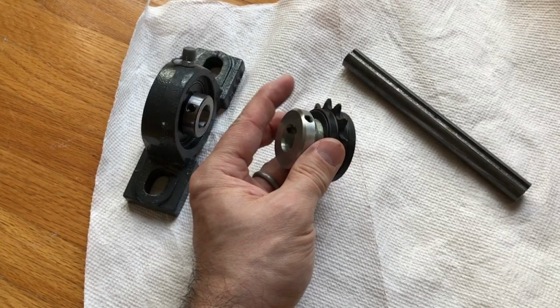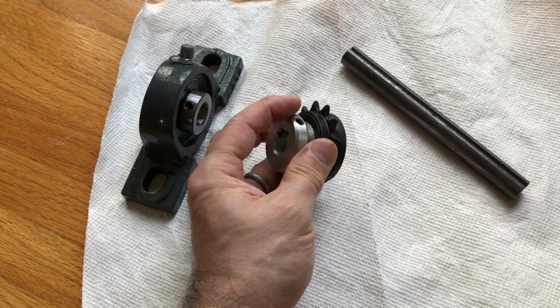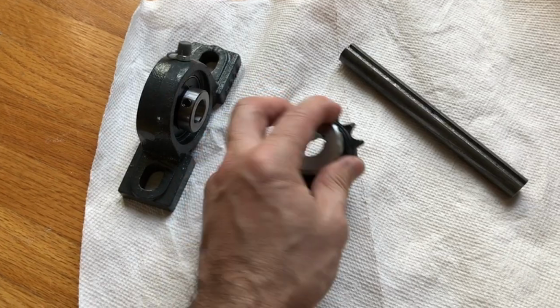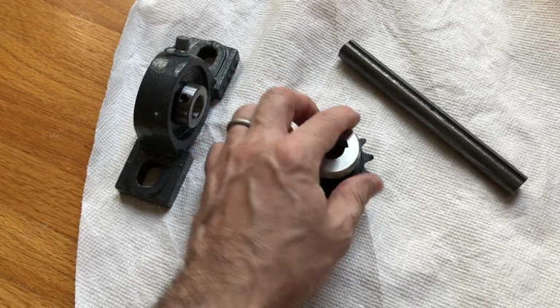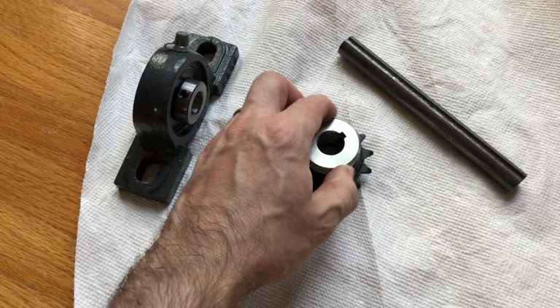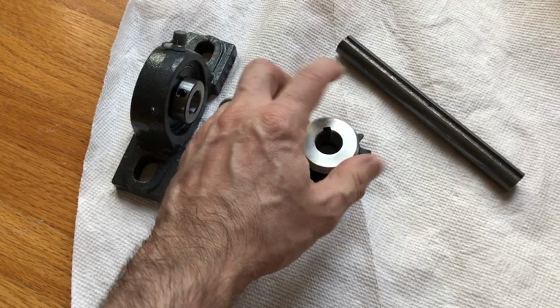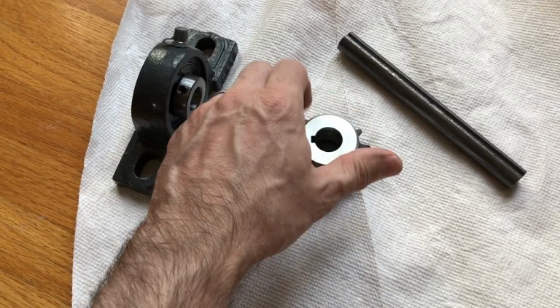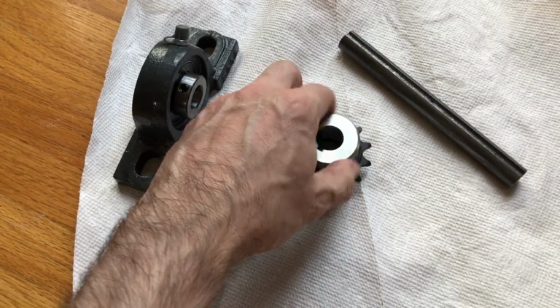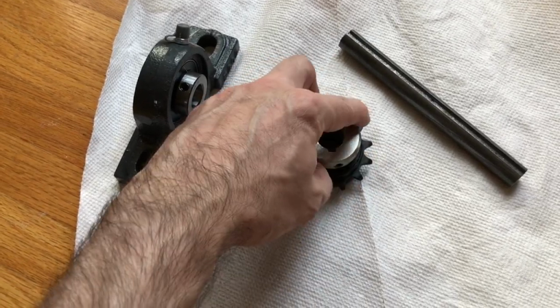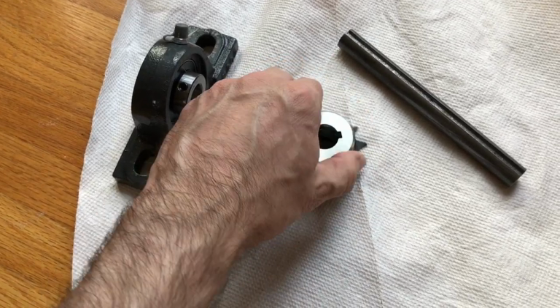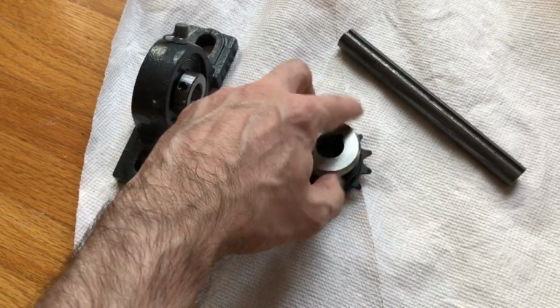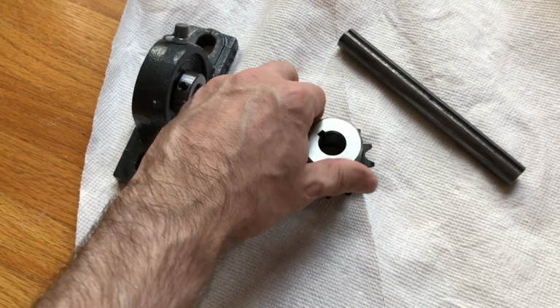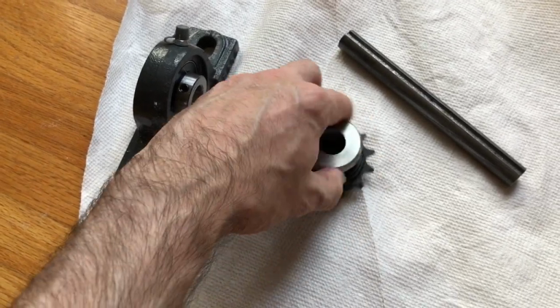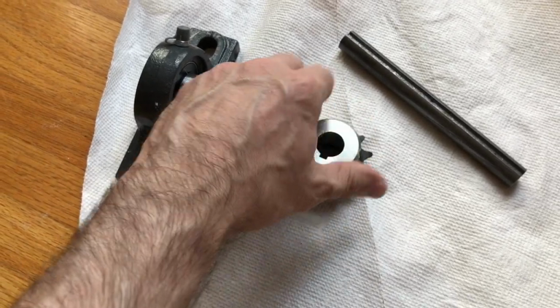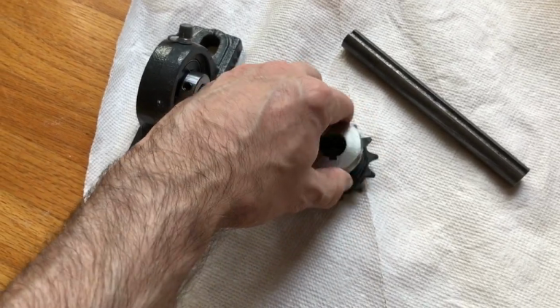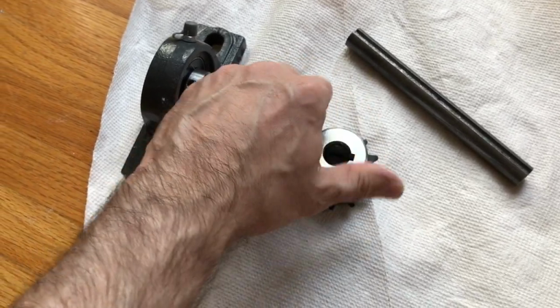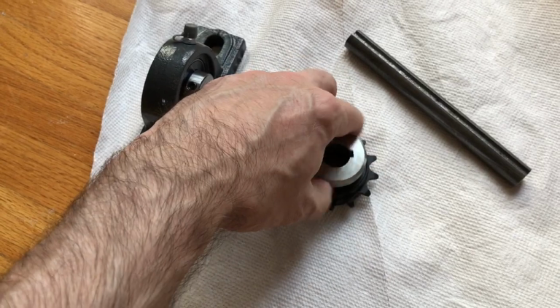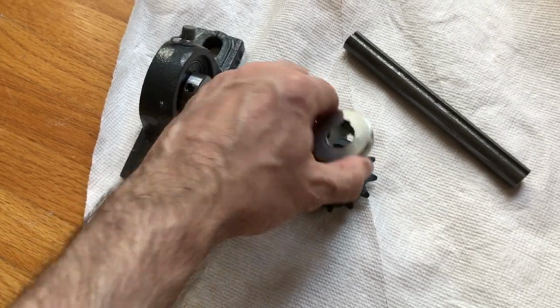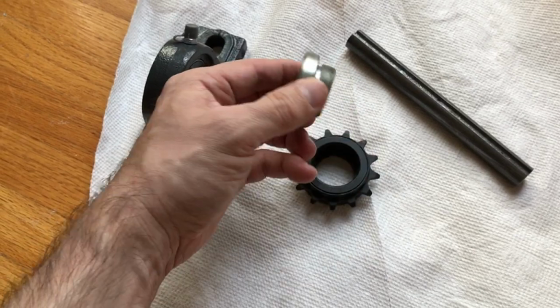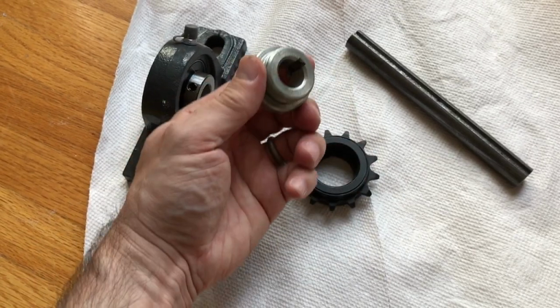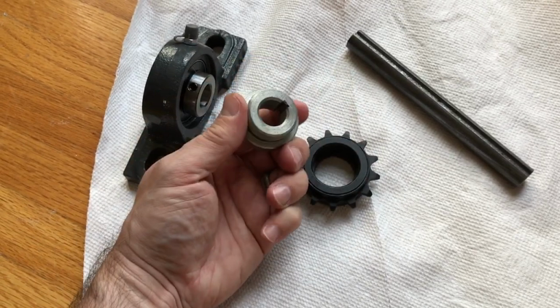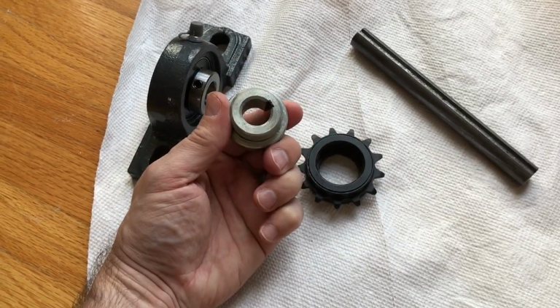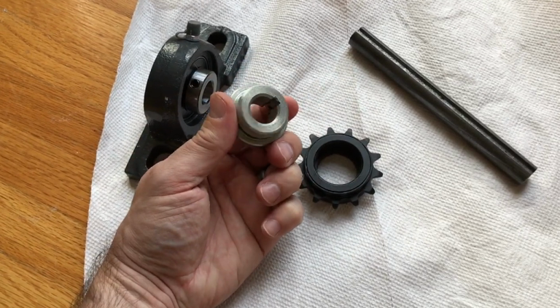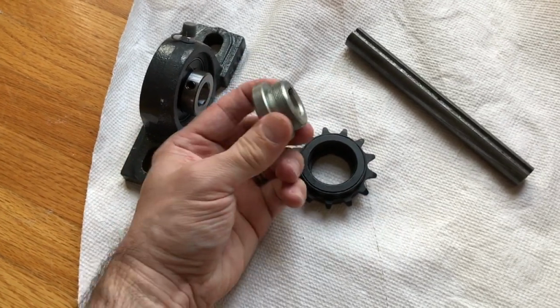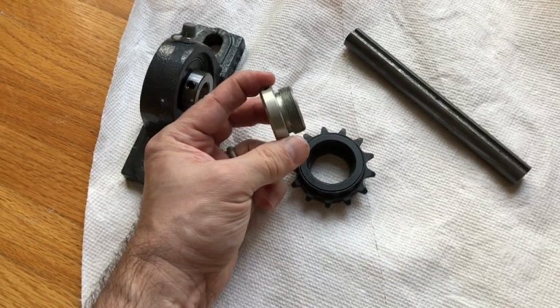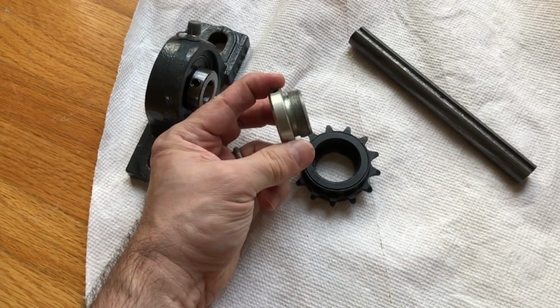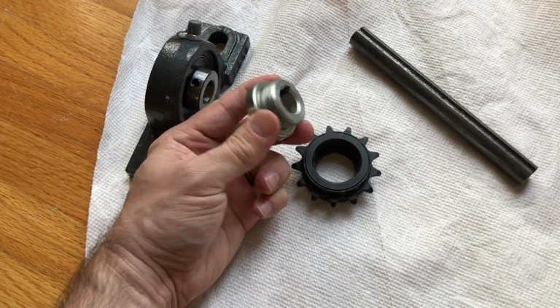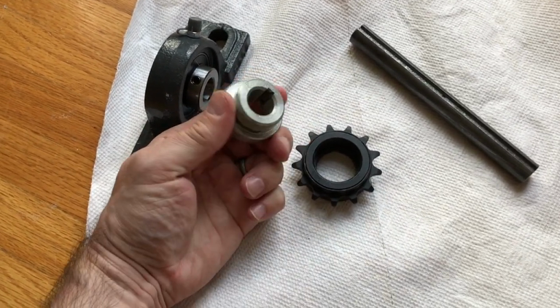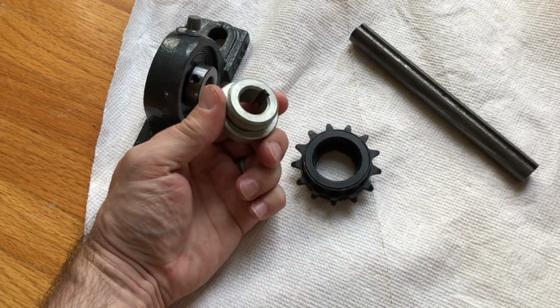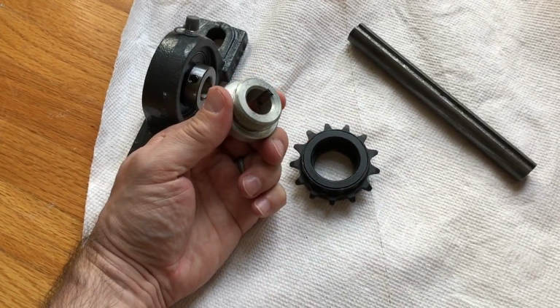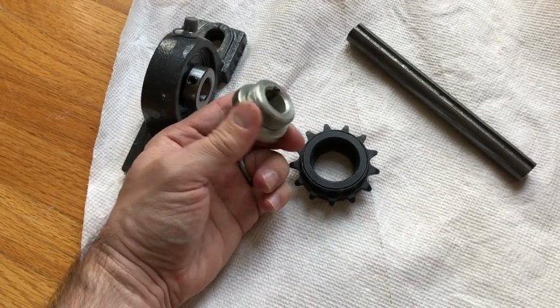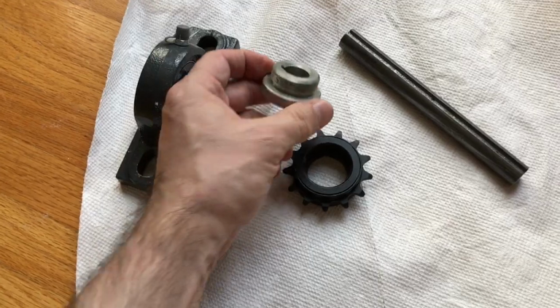These are pretty hard to find, but you can find them — they're not that expensive. I got mine at Stanton Inc., and they're absolutely critical to the project.